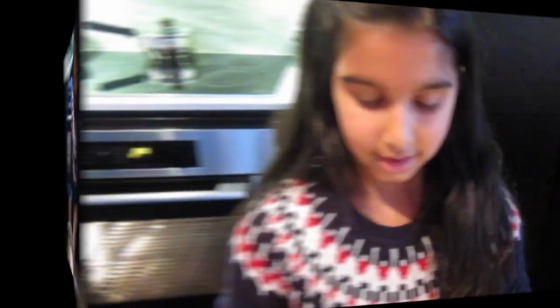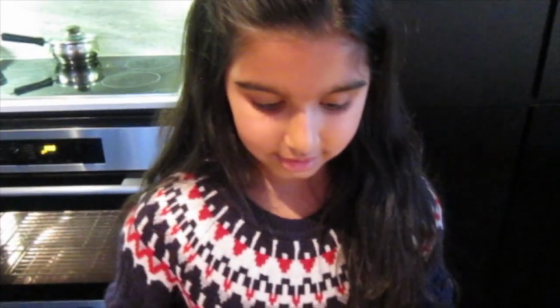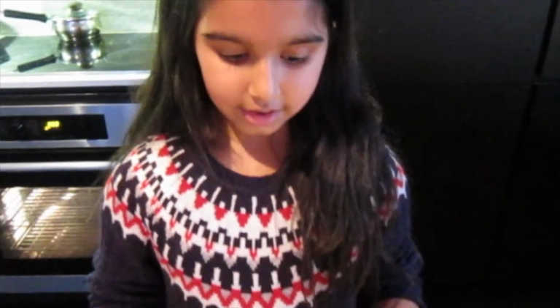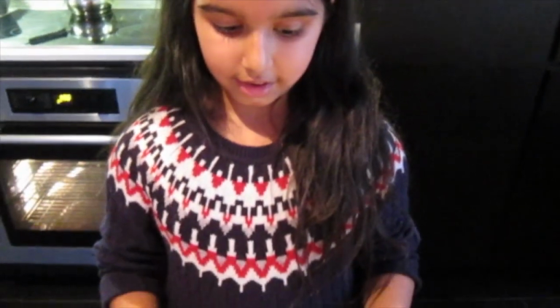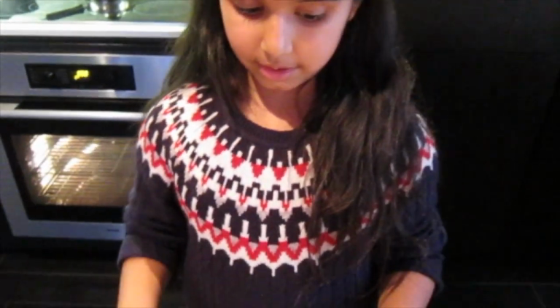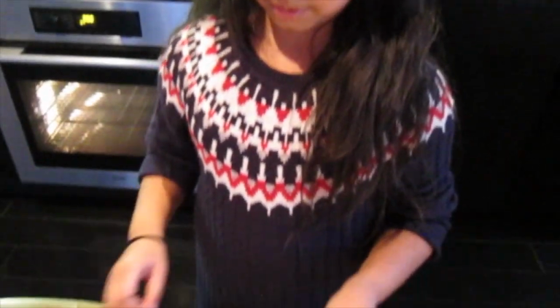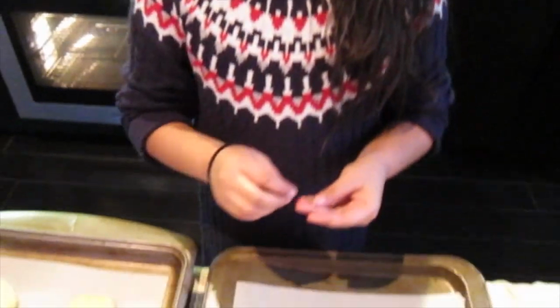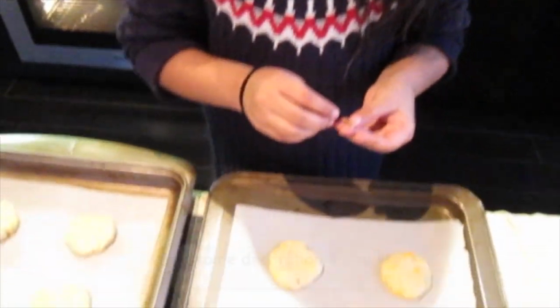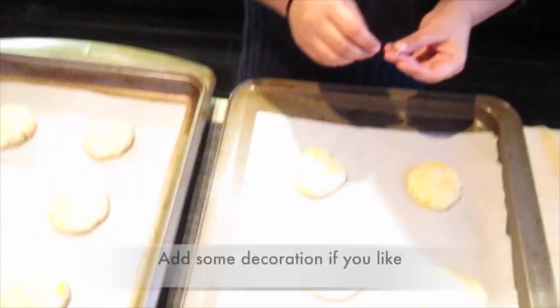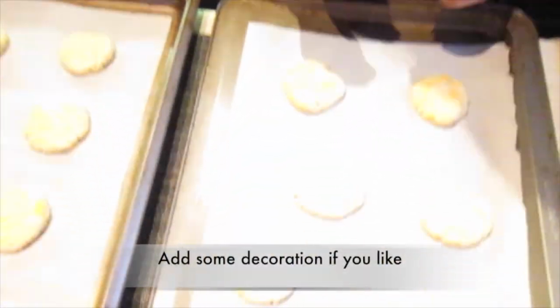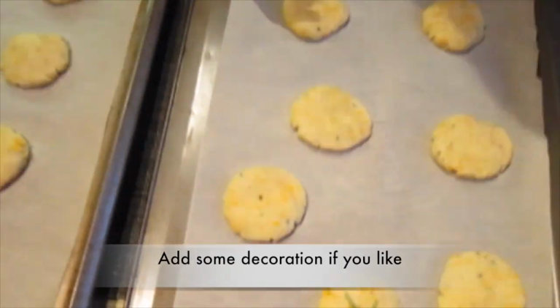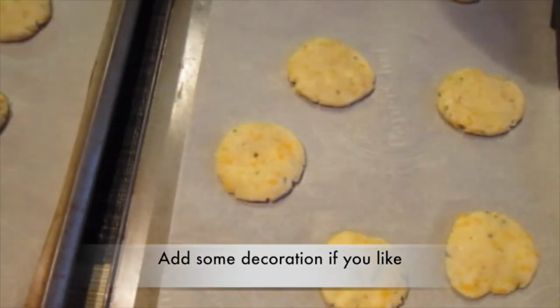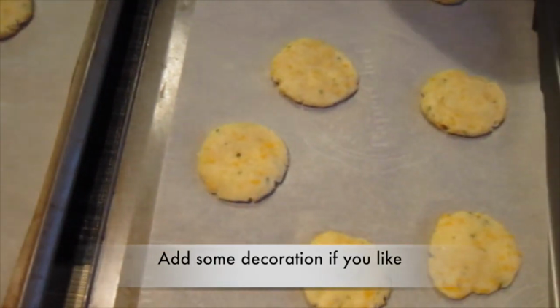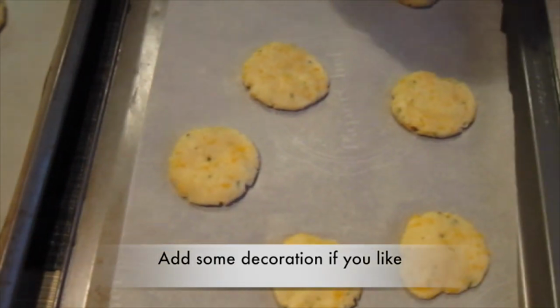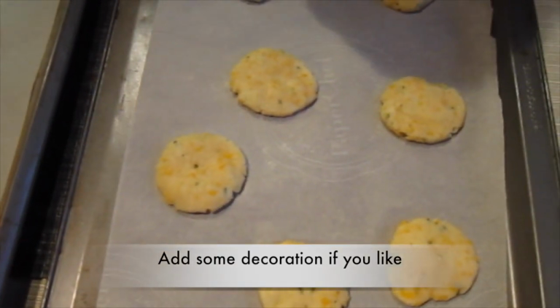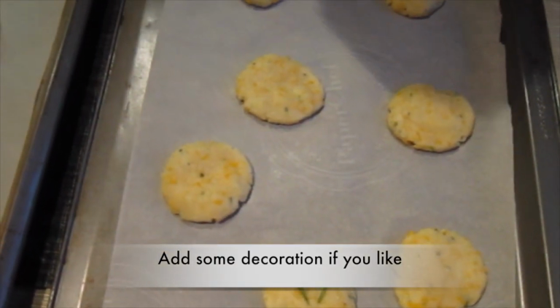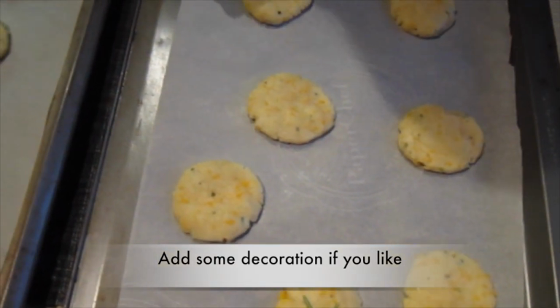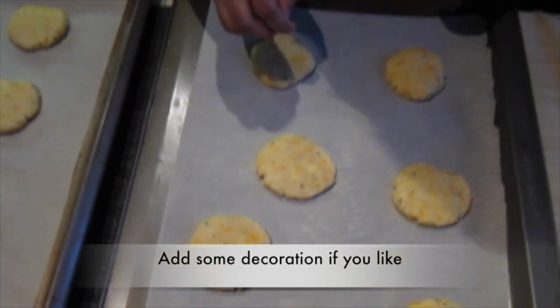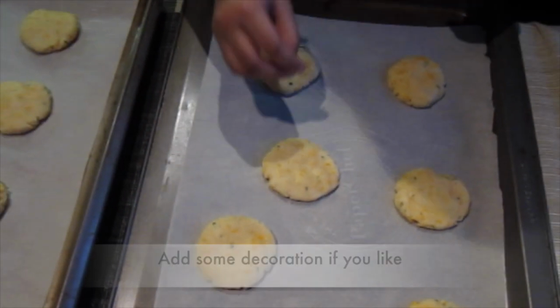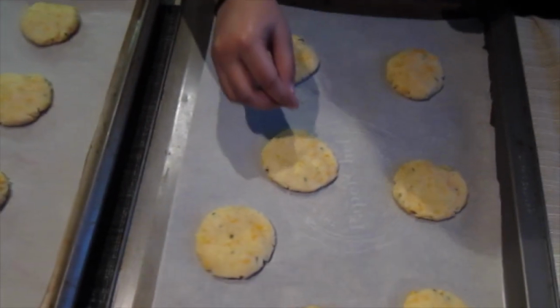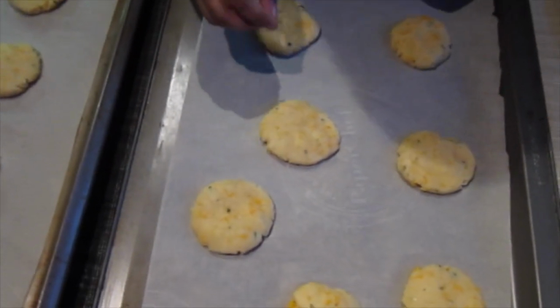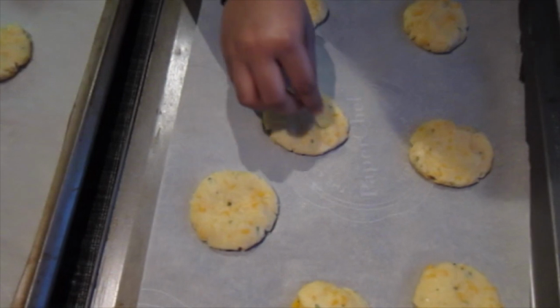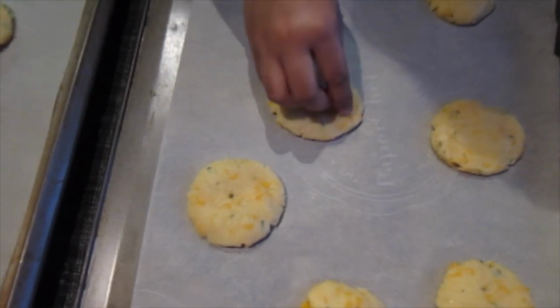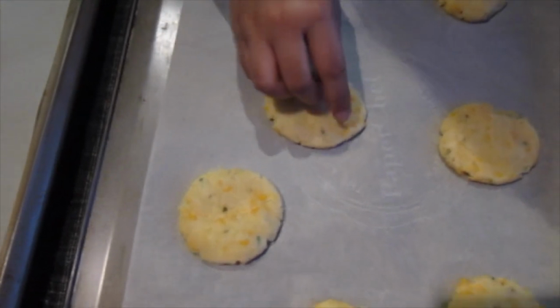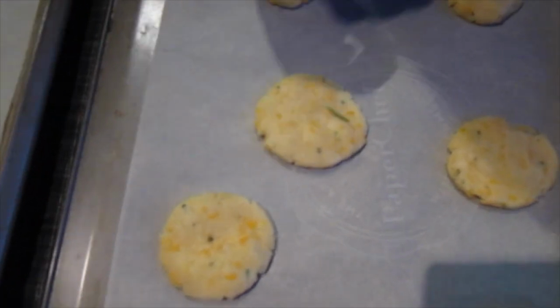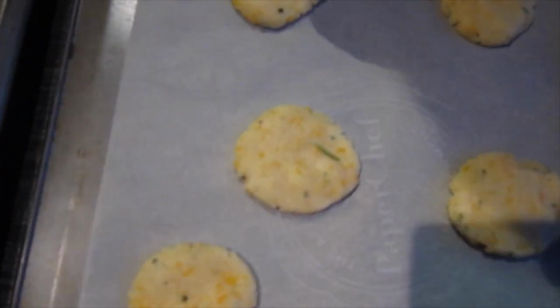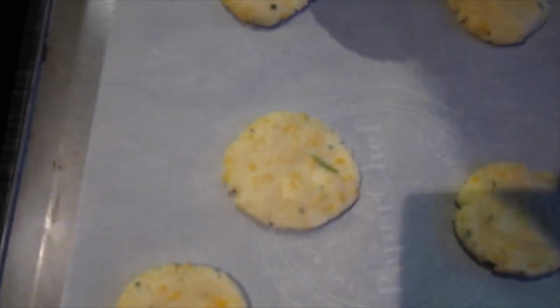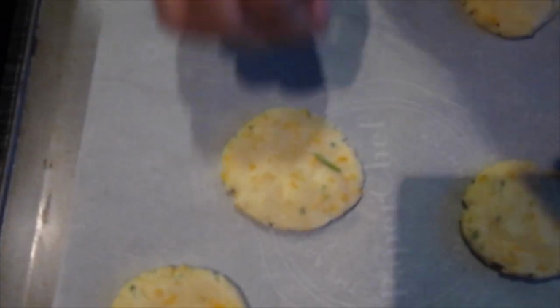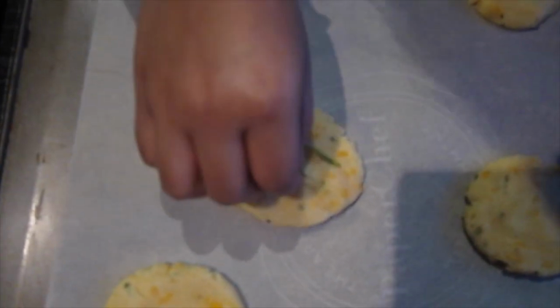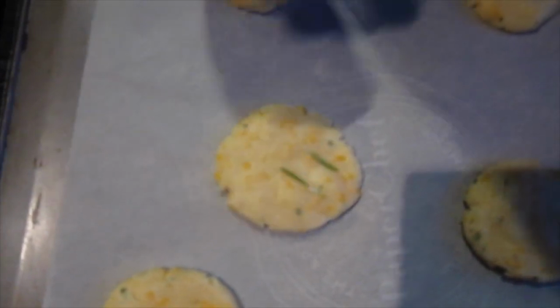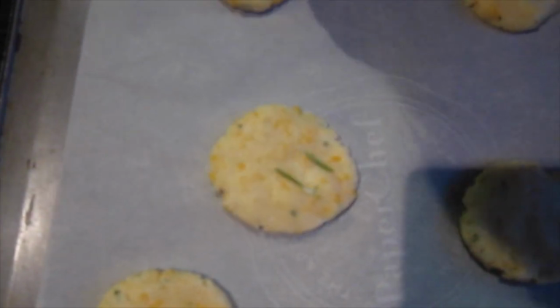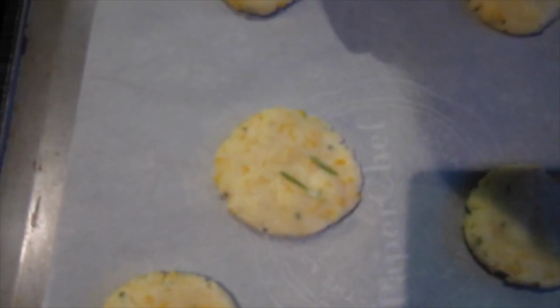Now that you've got all your cookies flattened, for a little bit of decoration, you can put some rosemary pieces on top if you want.